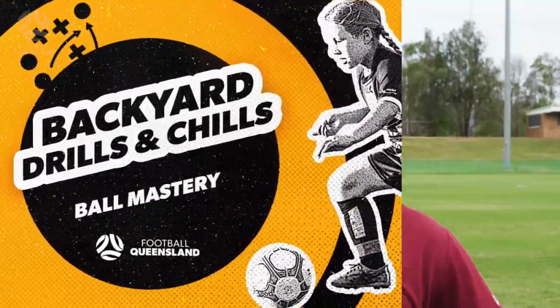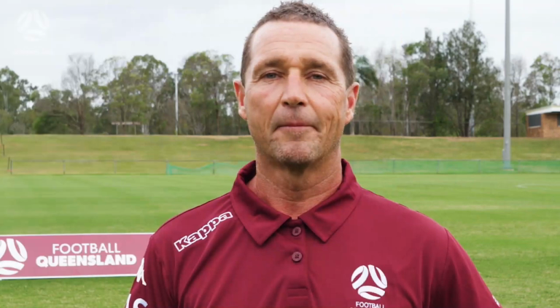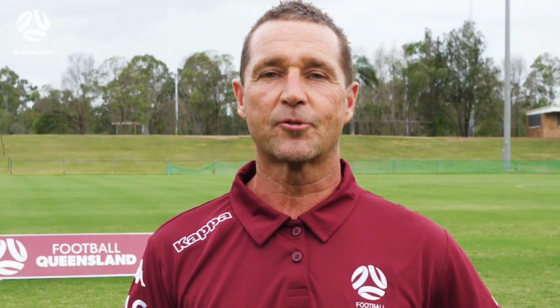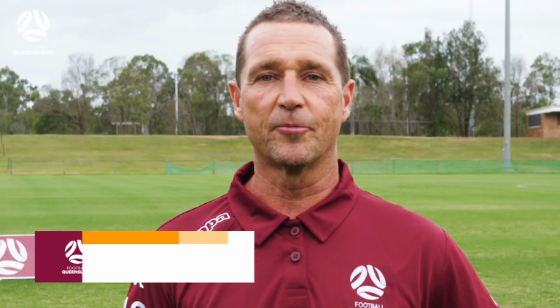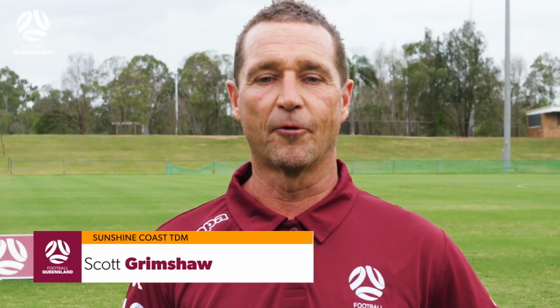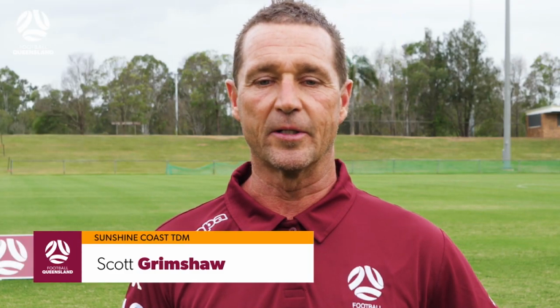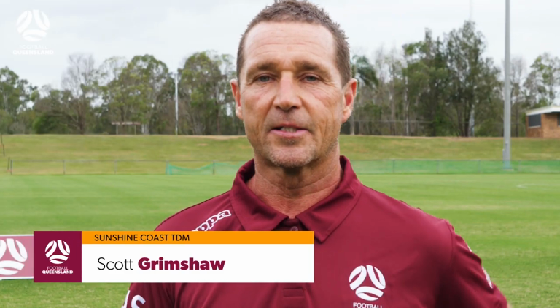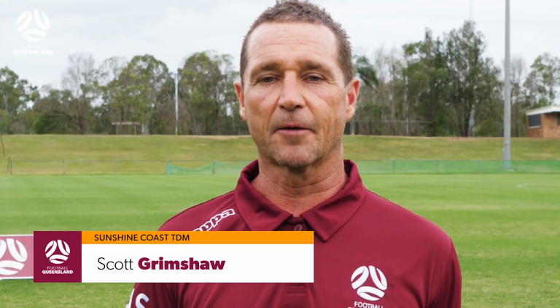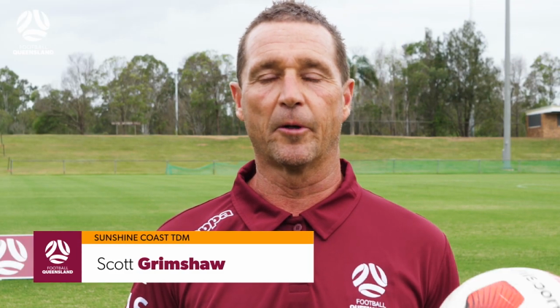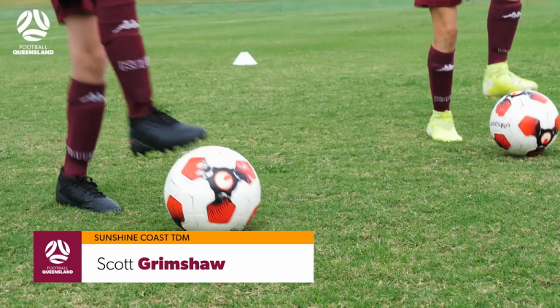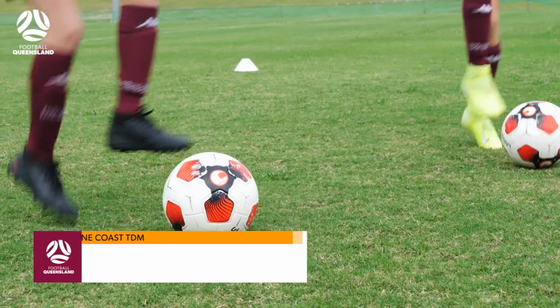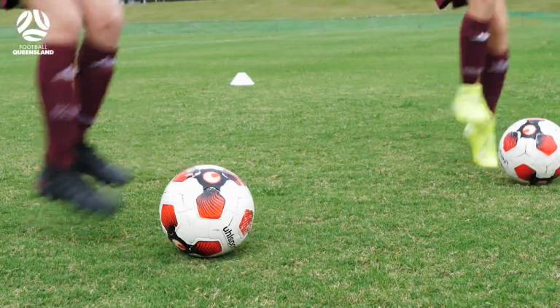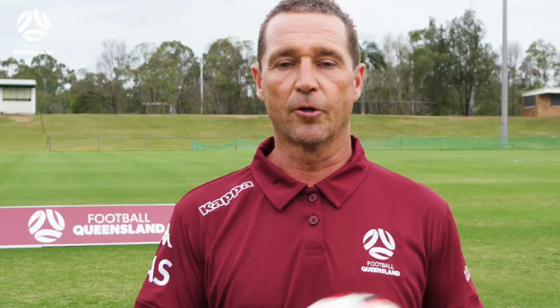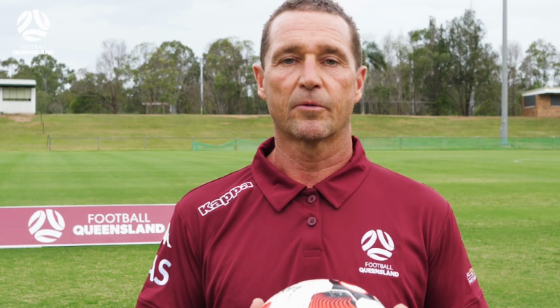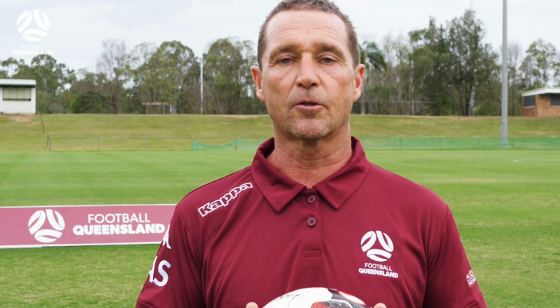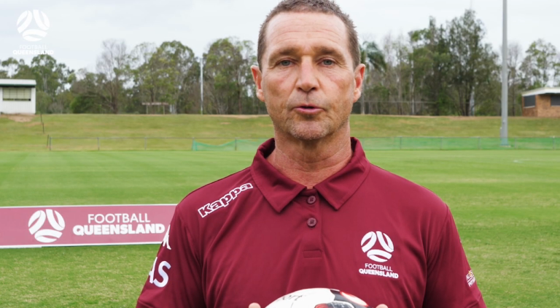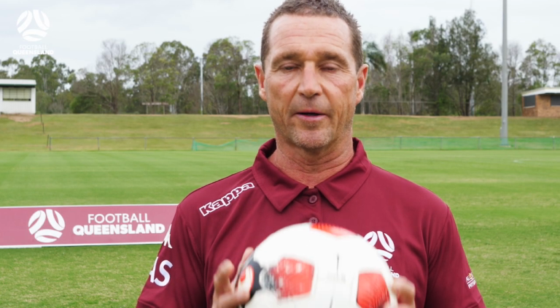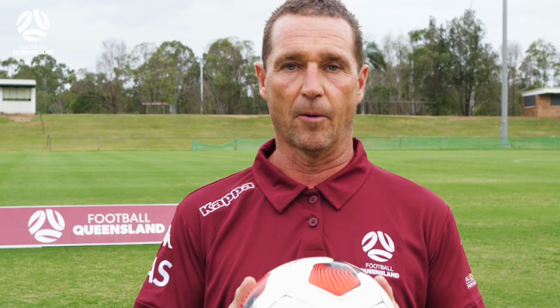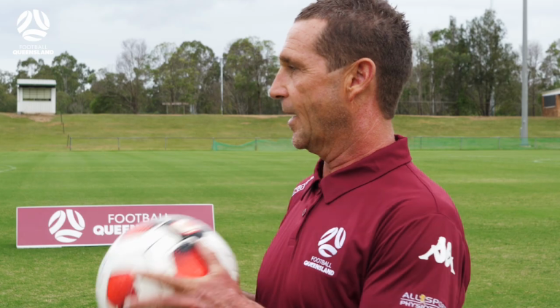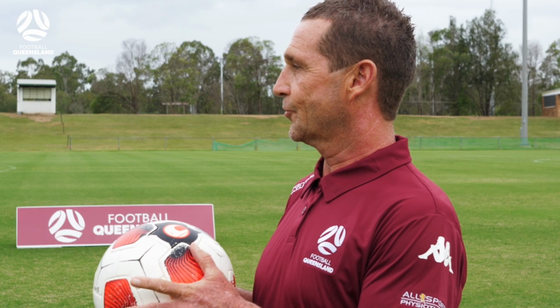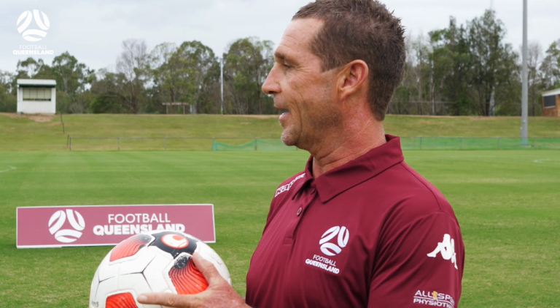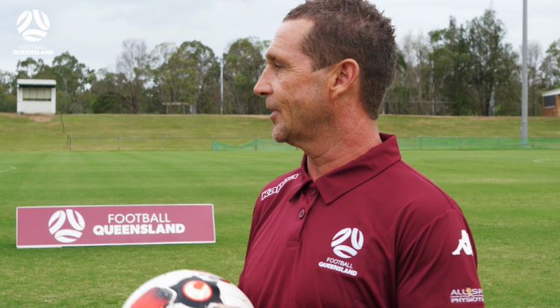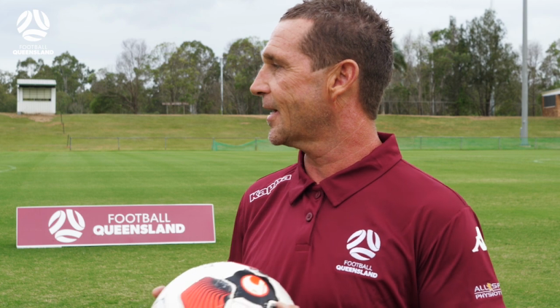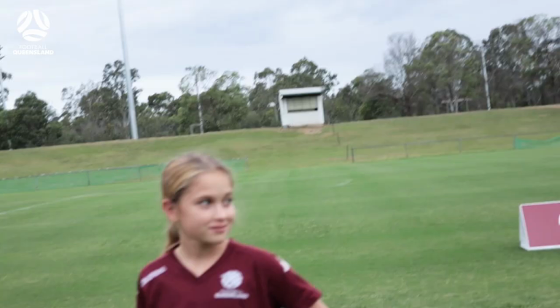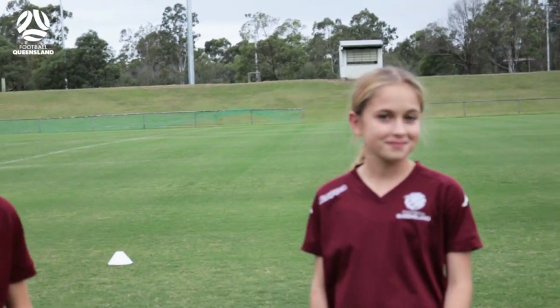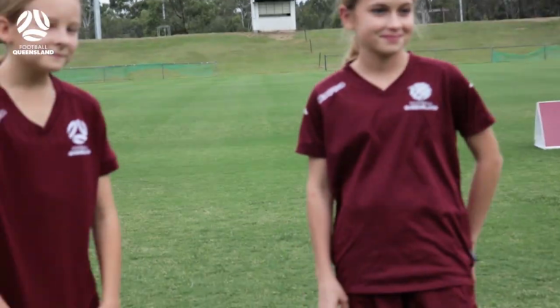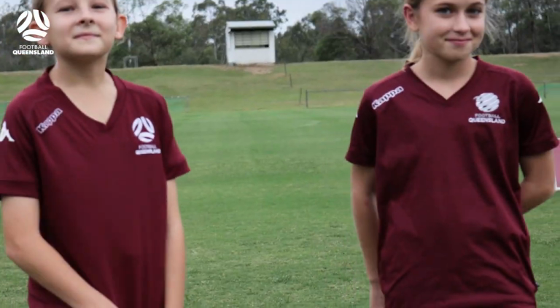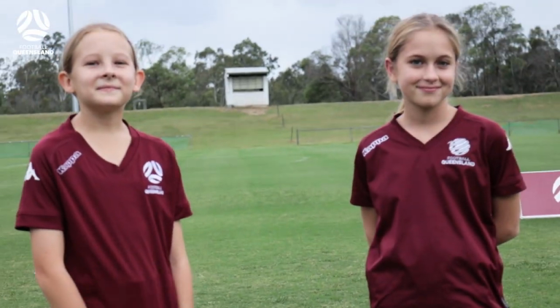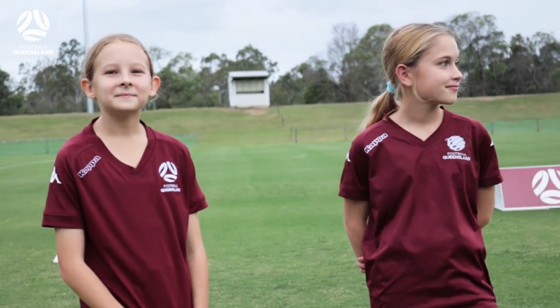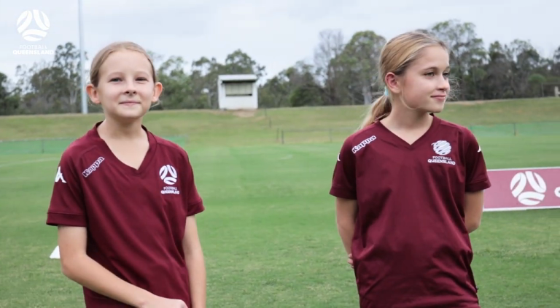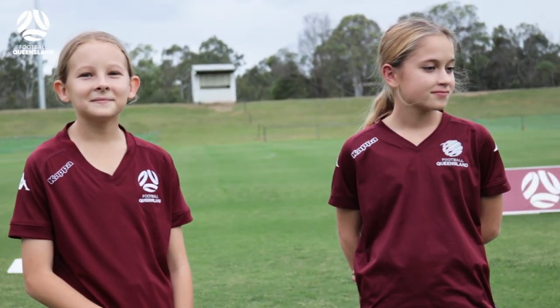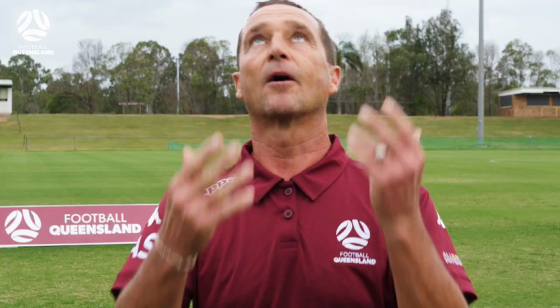Hi there, my name's Scotty Grimshaw from Football Queensland. In today's segment we're going to be looking at ball mastery, giving you the technical tools to be a better football player. We have two QAS girls here today to help us with our demonstrations and show them some drills and skills. Let's get going.